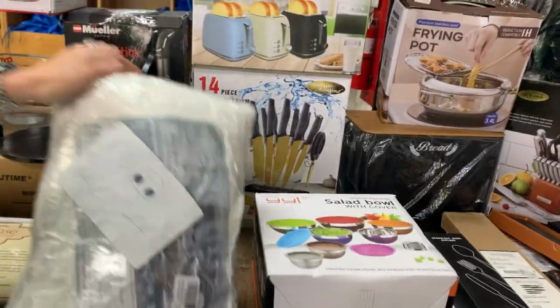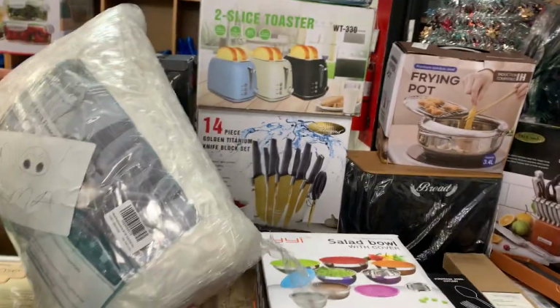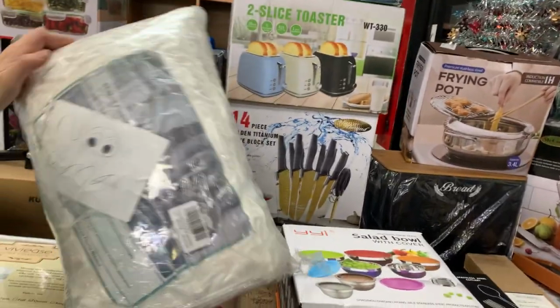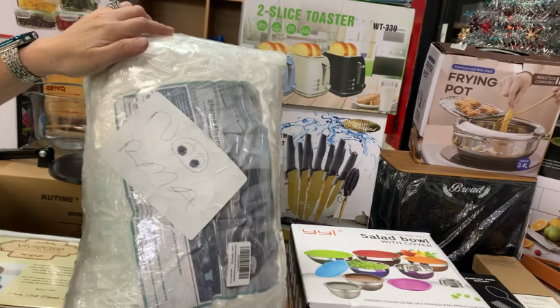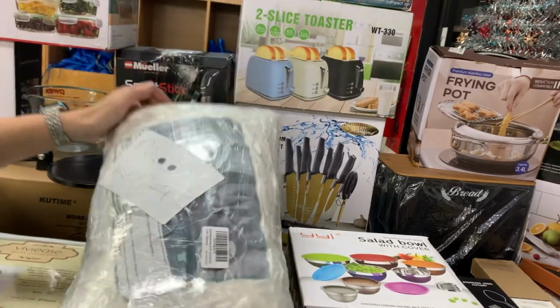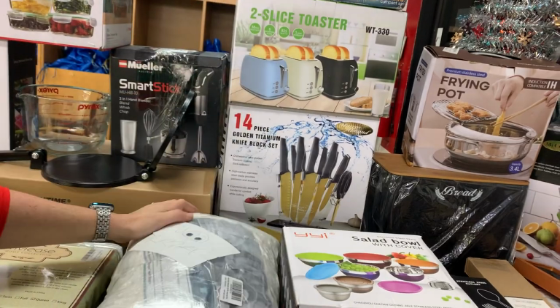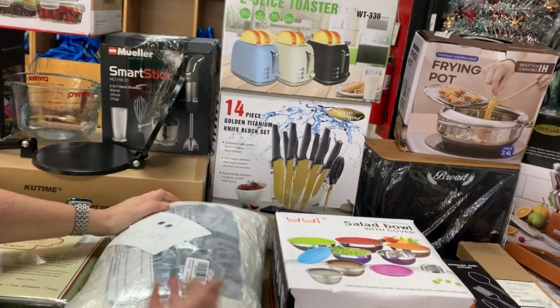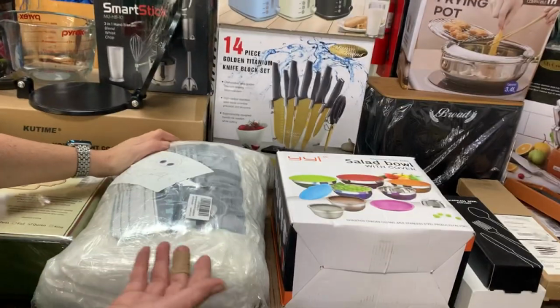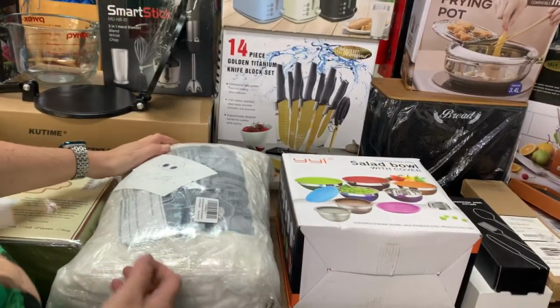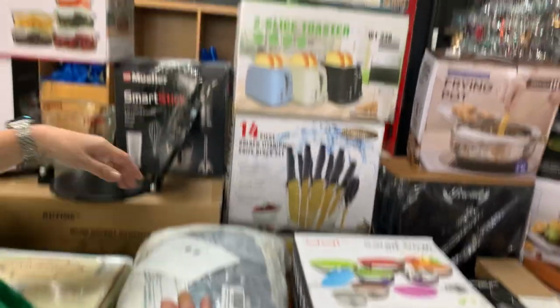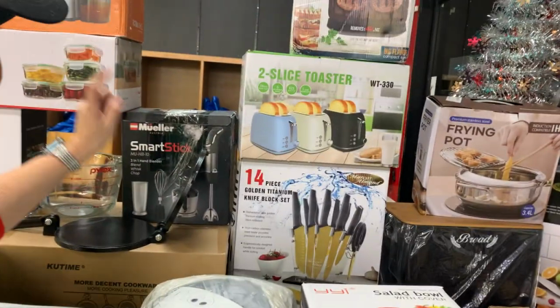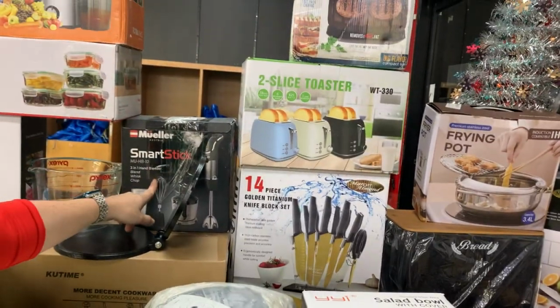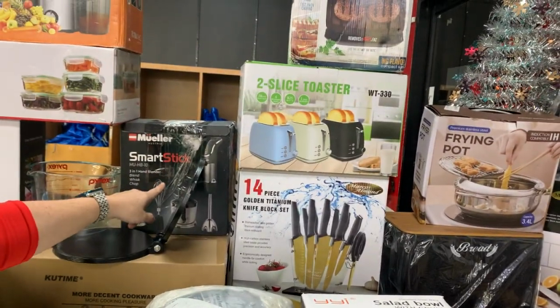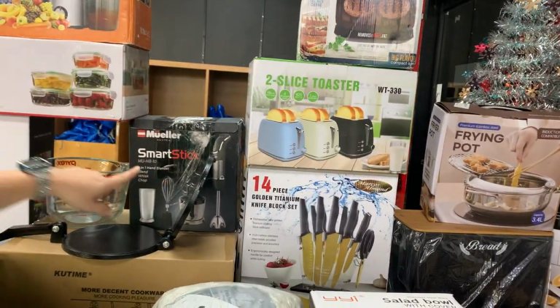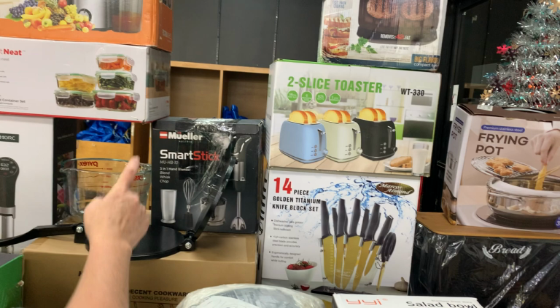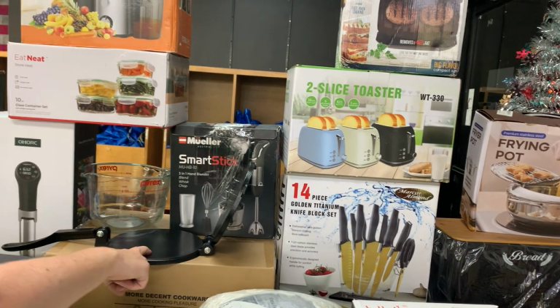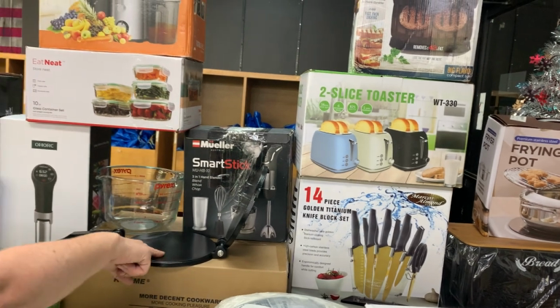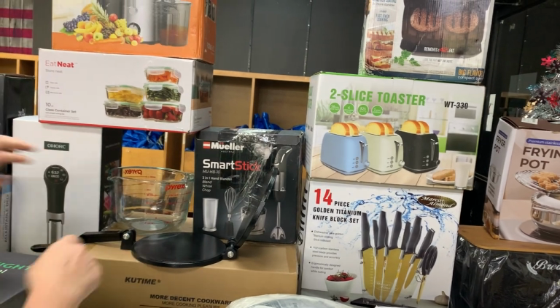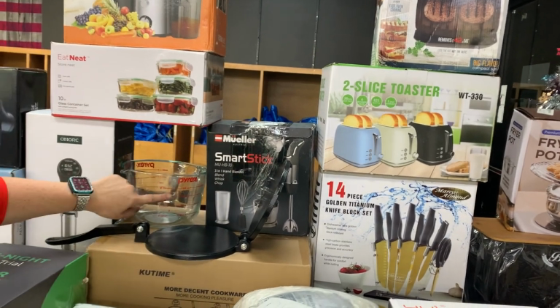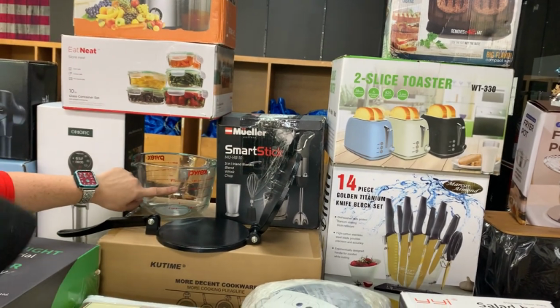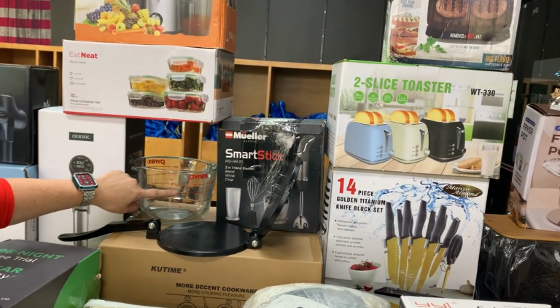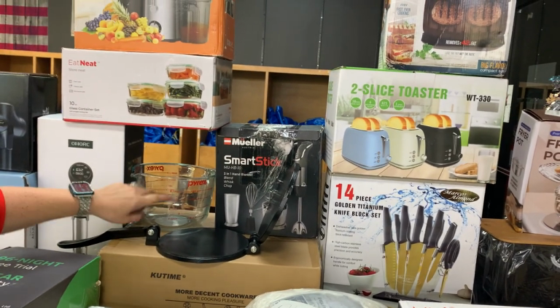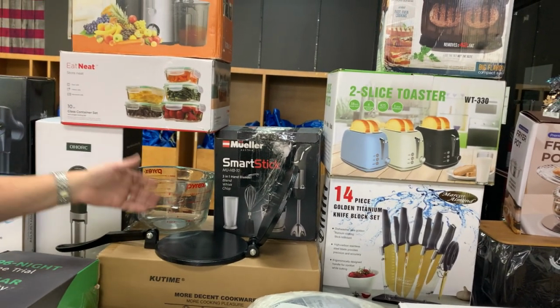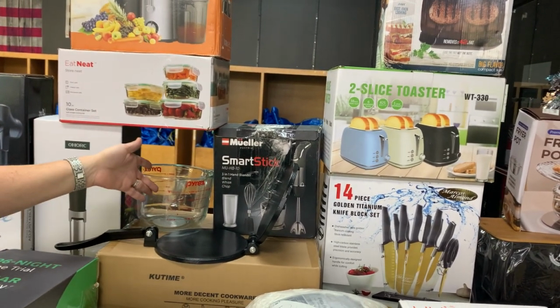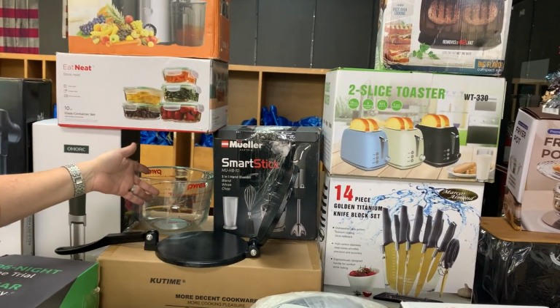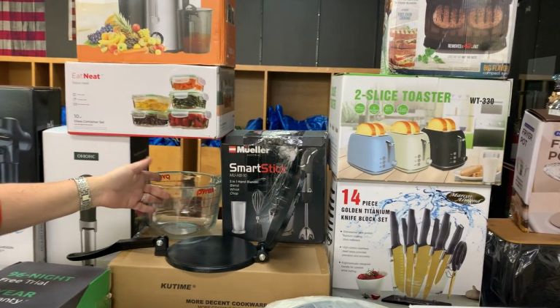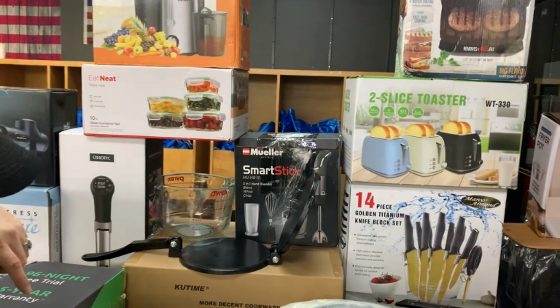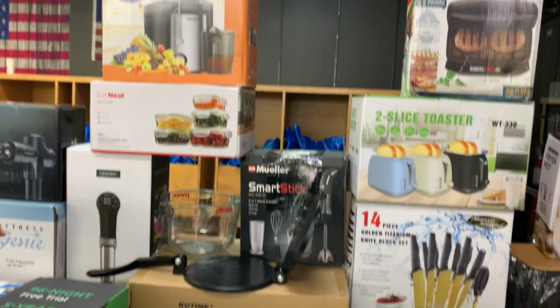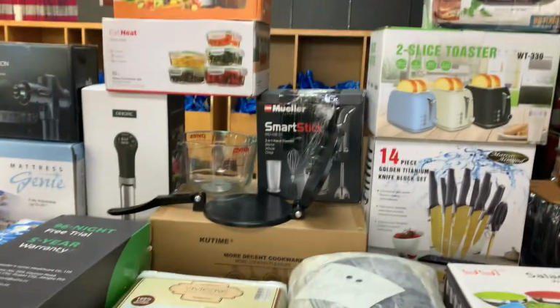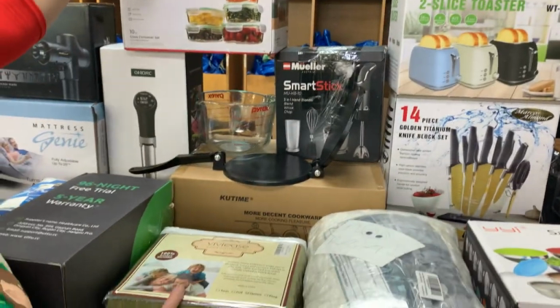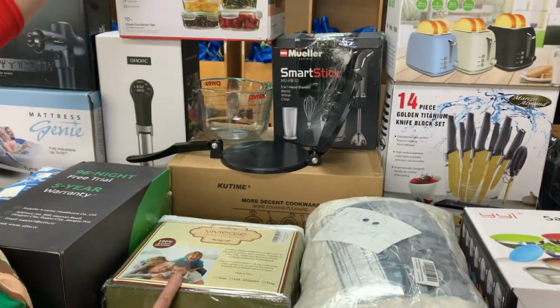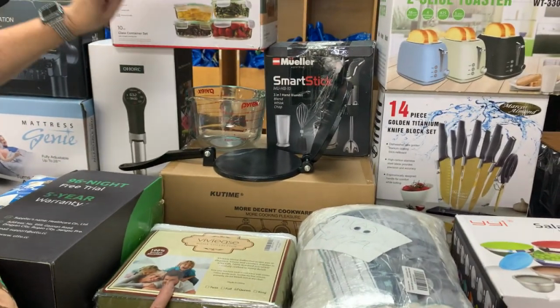Here's a Sharper plate. We've got a Smart Stick 3-in-1 hand blender, some tortilla makers, a Pyrex mixing bowl — or mixing cup — sheet sets, and a juice extractor.